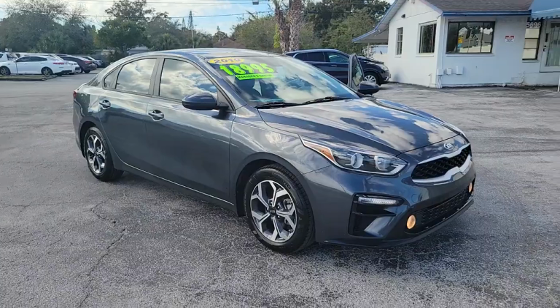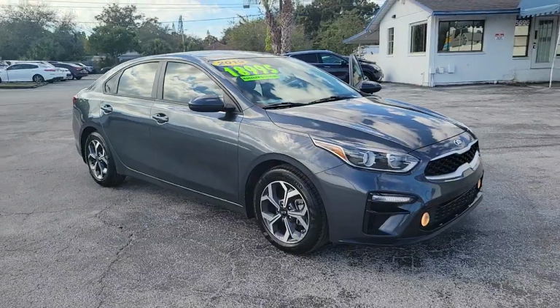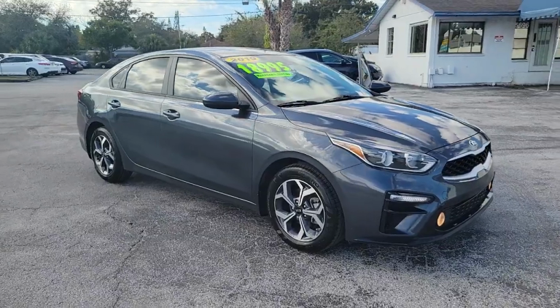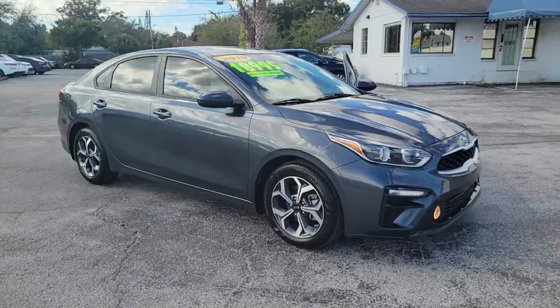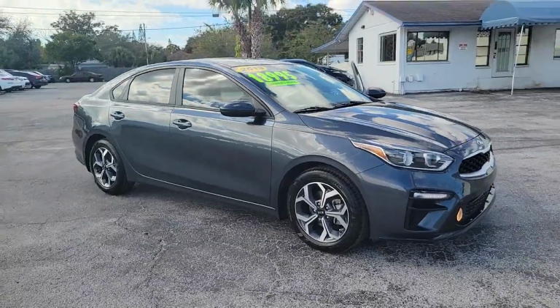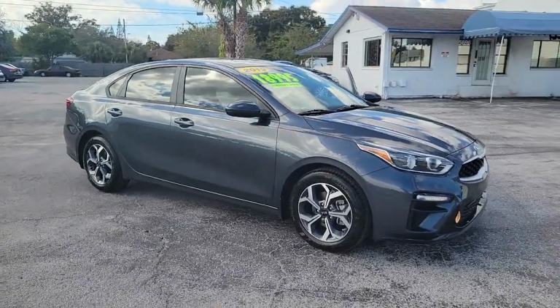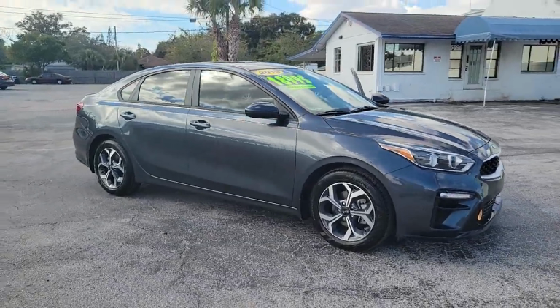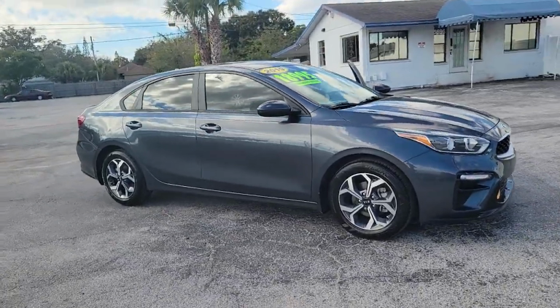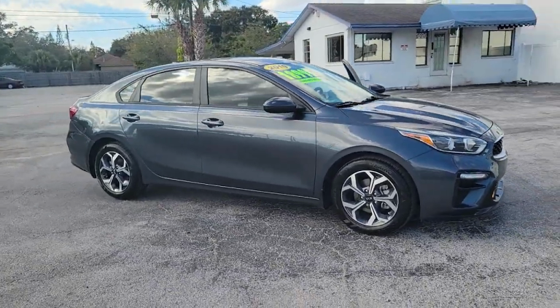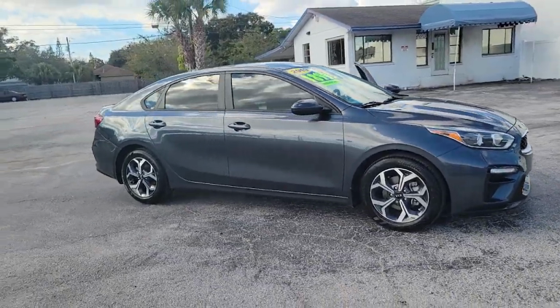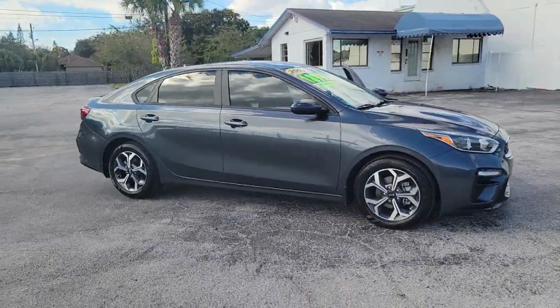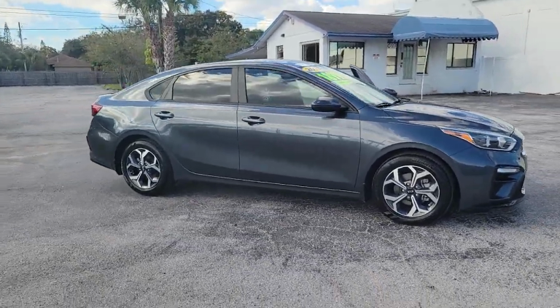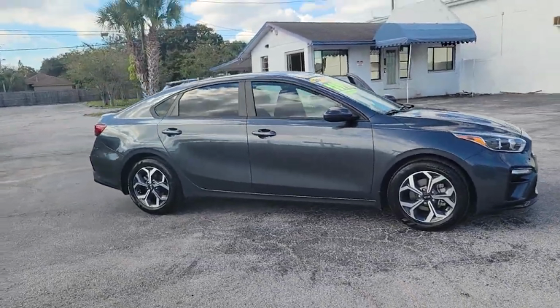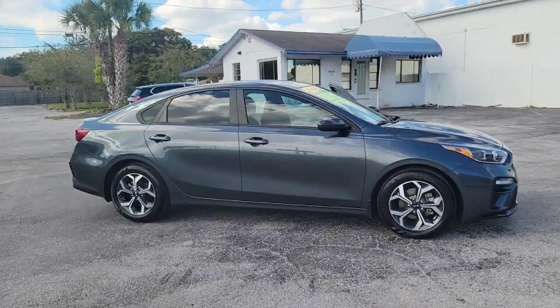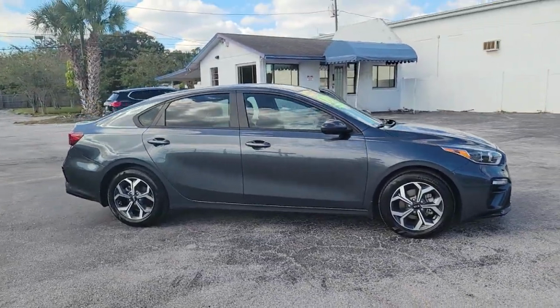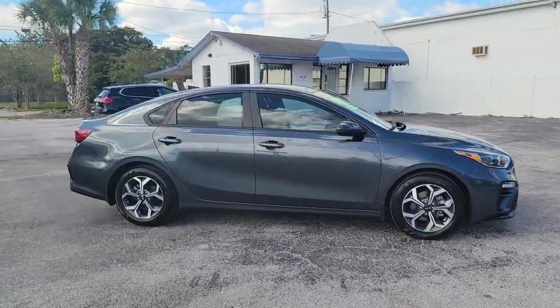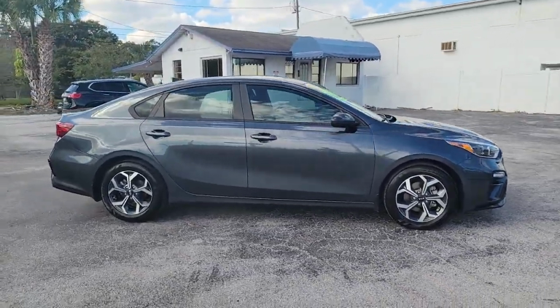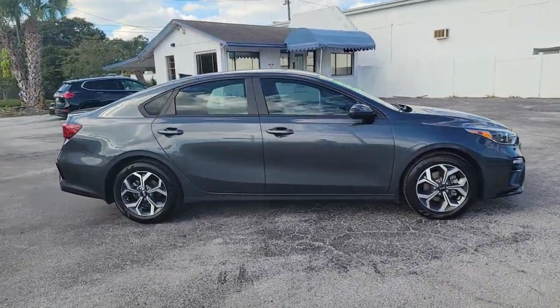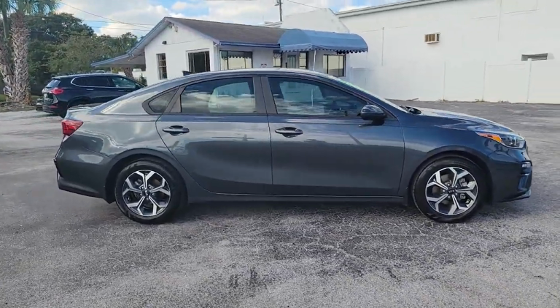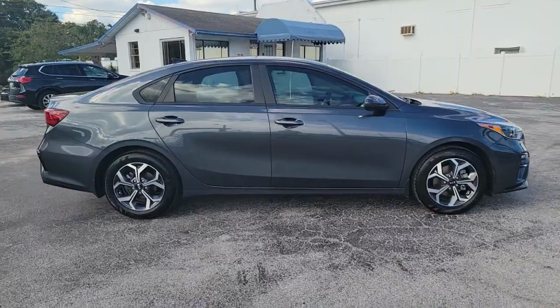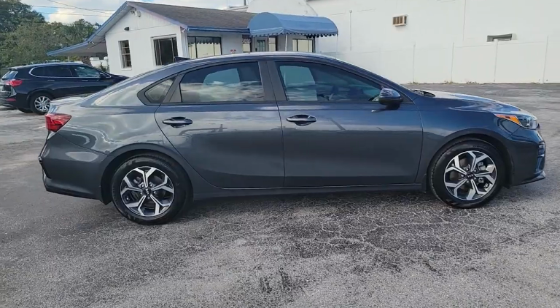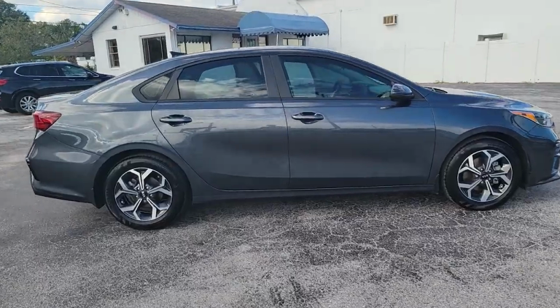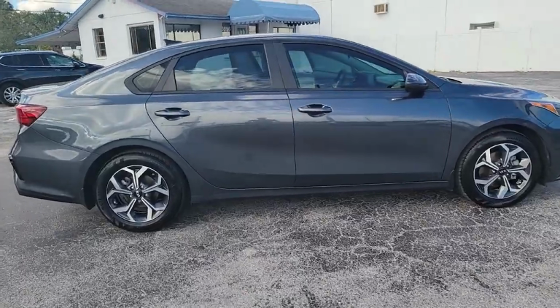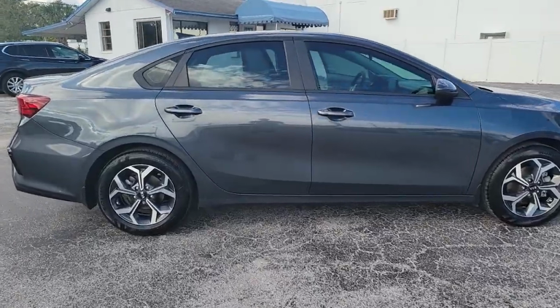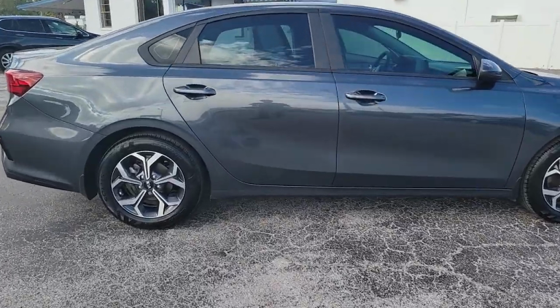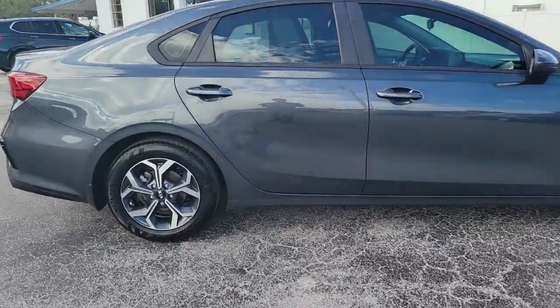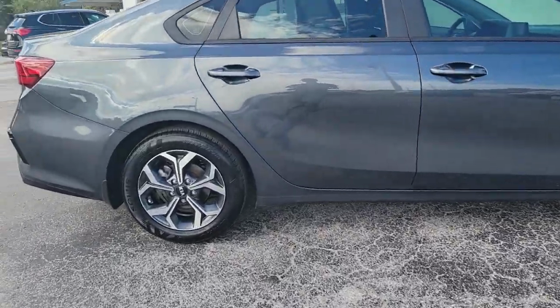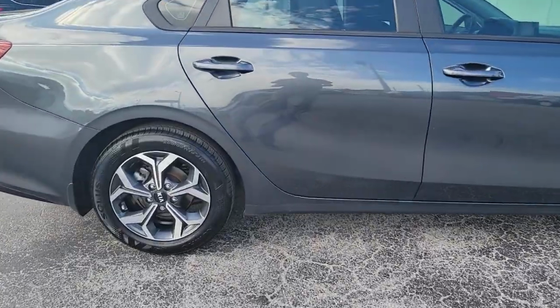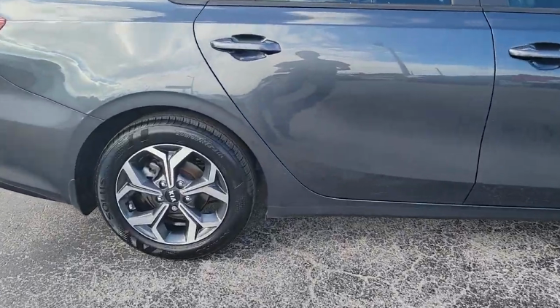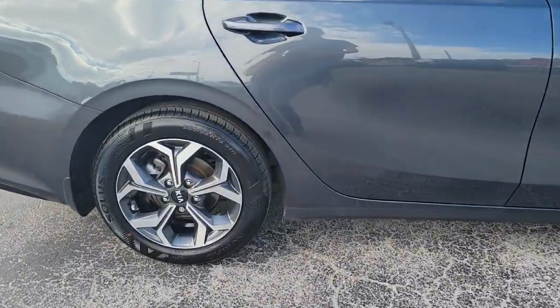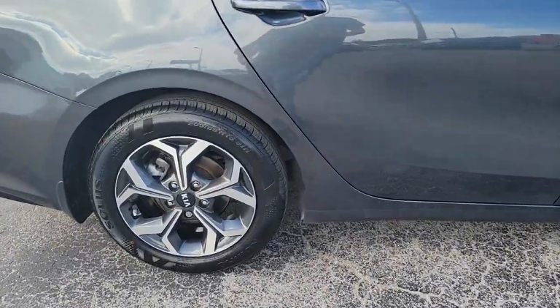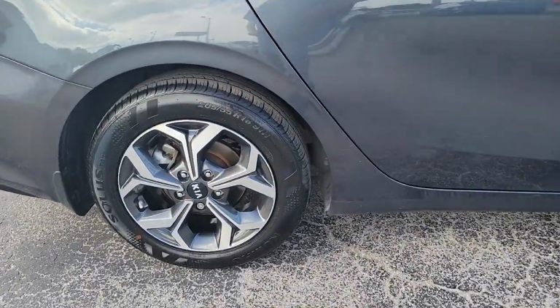Get into the 2019 Kia Forte. With less than 50,000 miles on the odometer, this vehicle stands out from the rest.